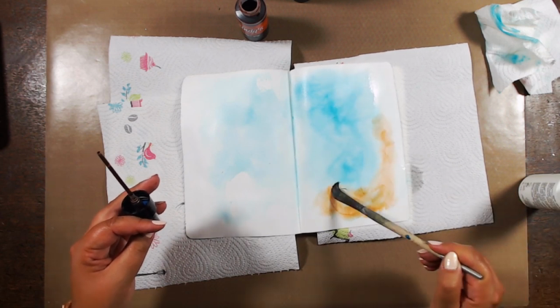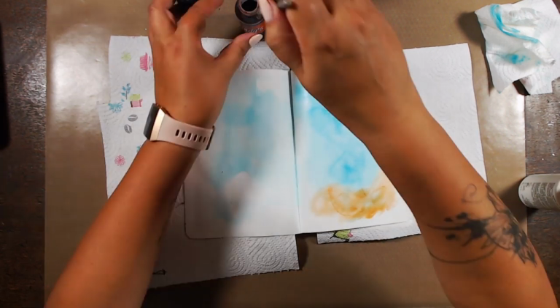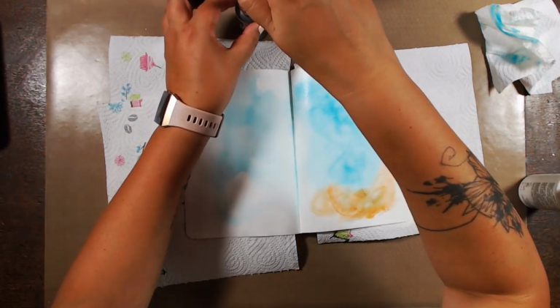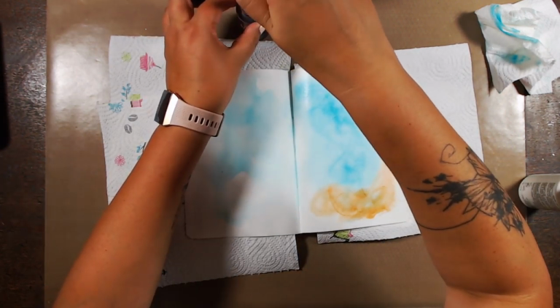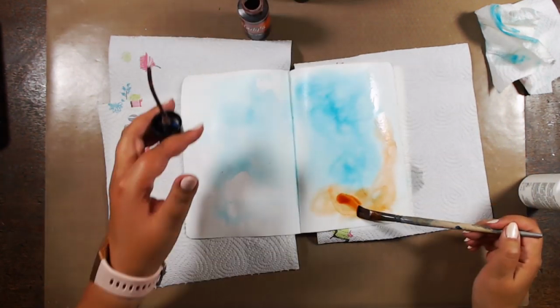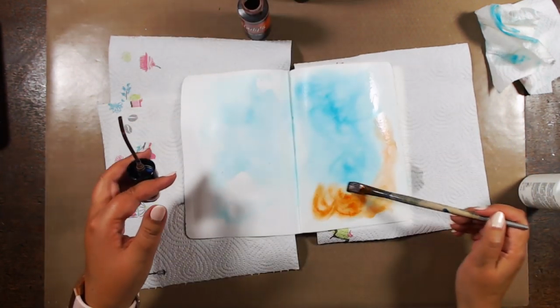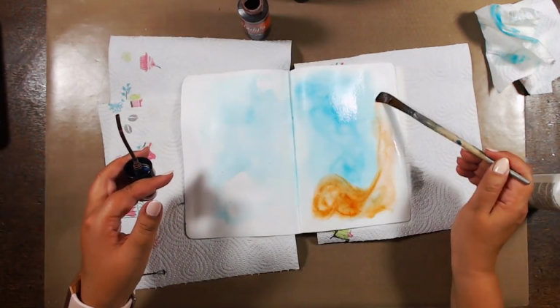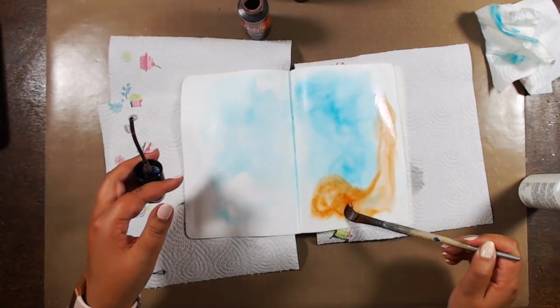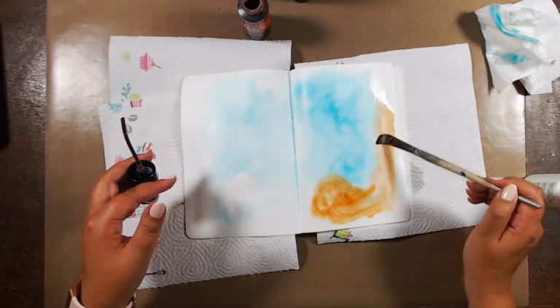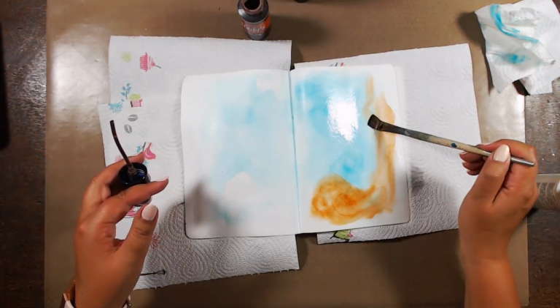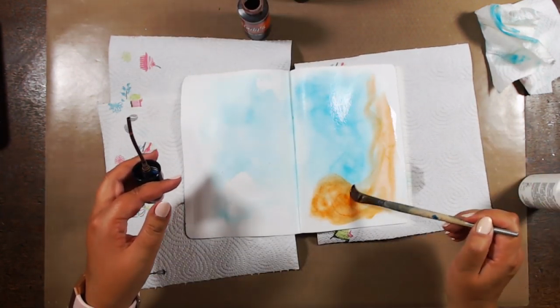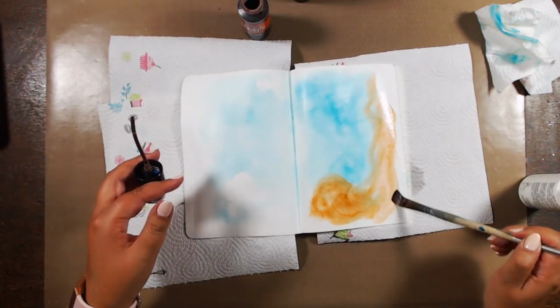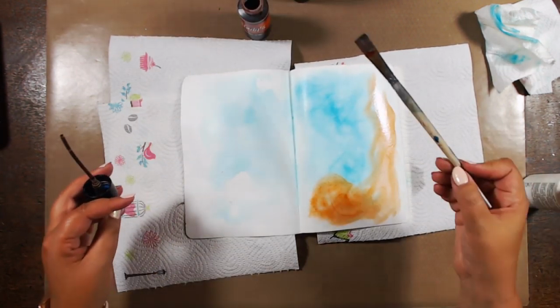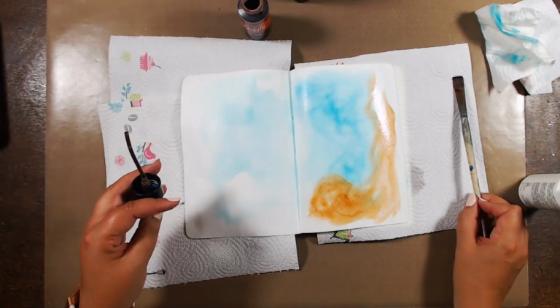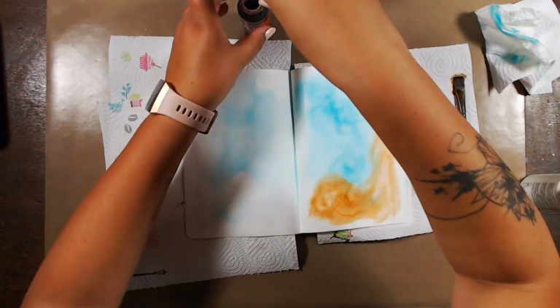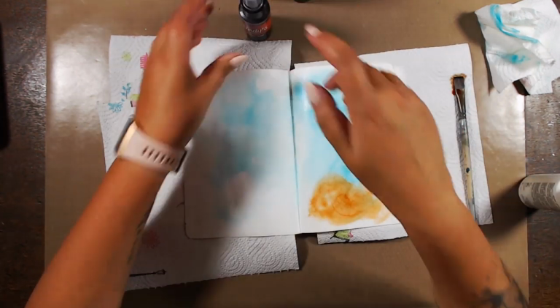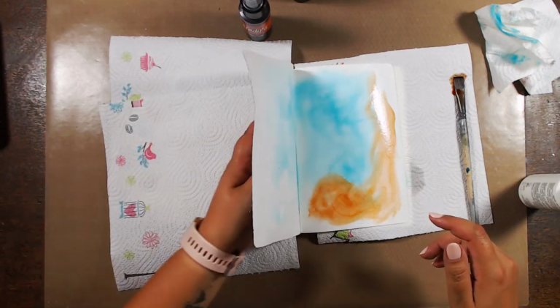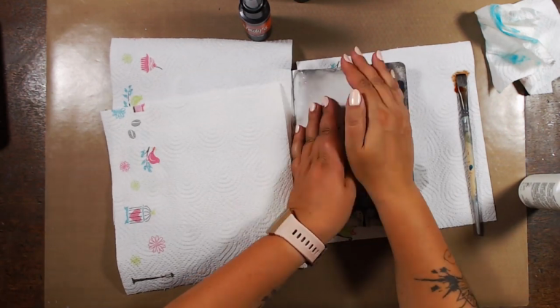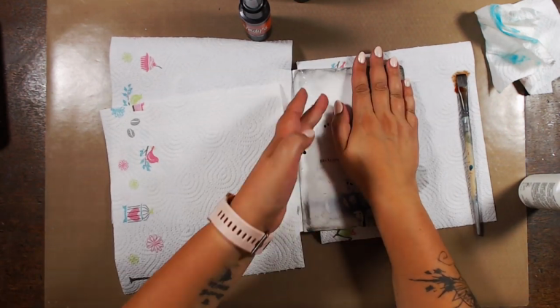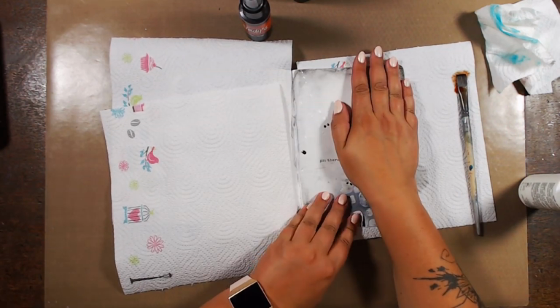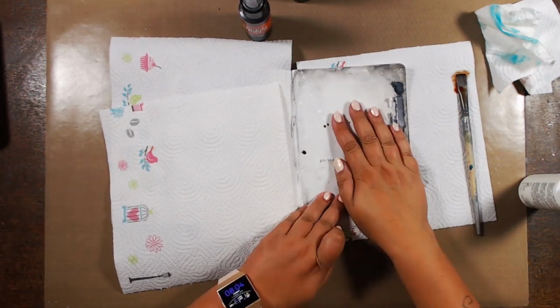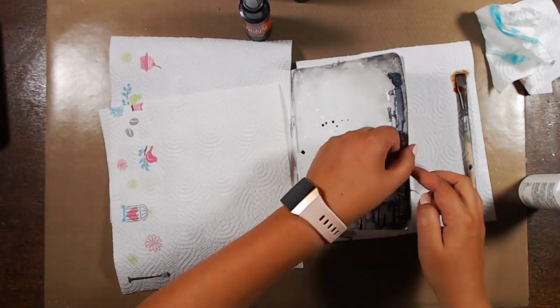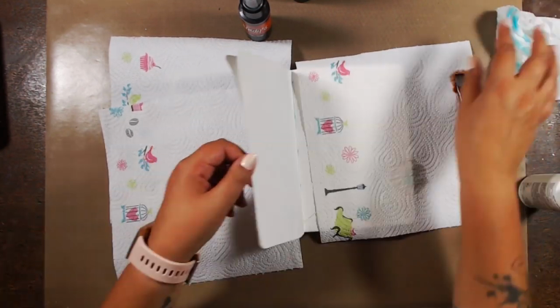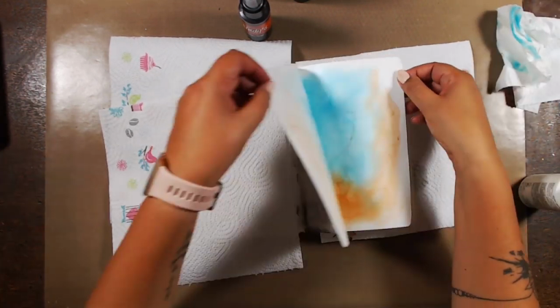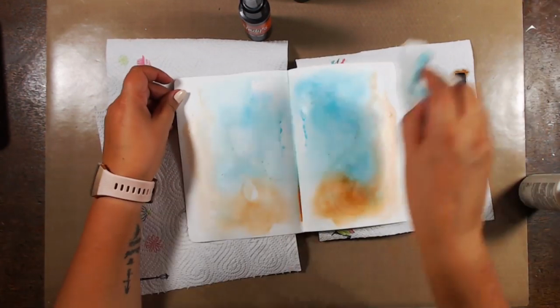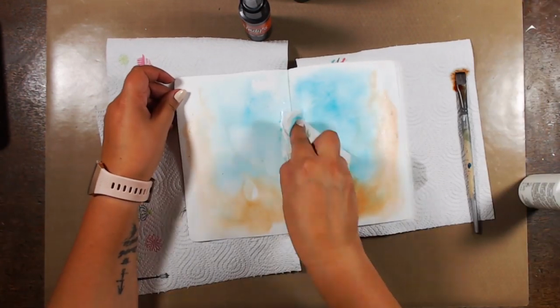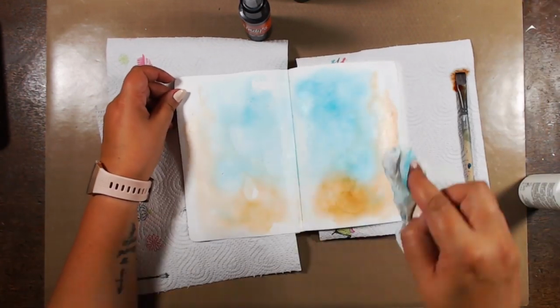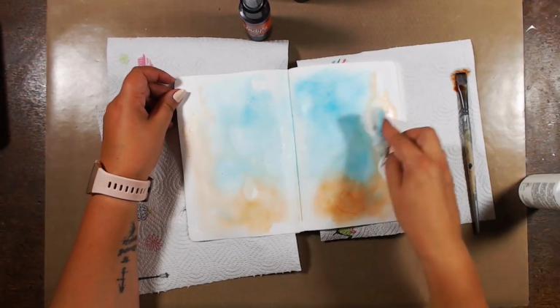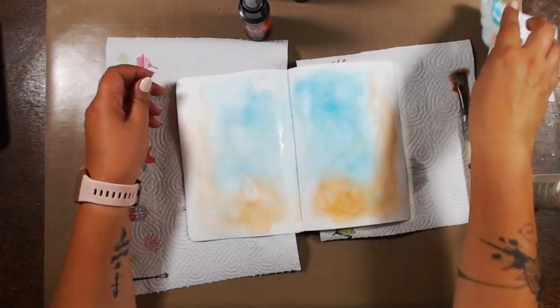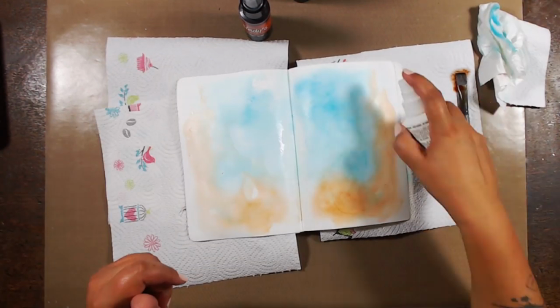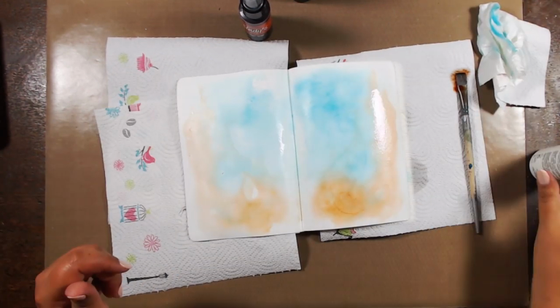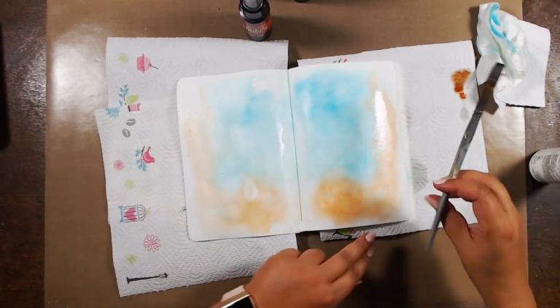That's just the first layer, so I don't care if it's intense or not, or if the colour is exactly where I want it. It's just the first layer.